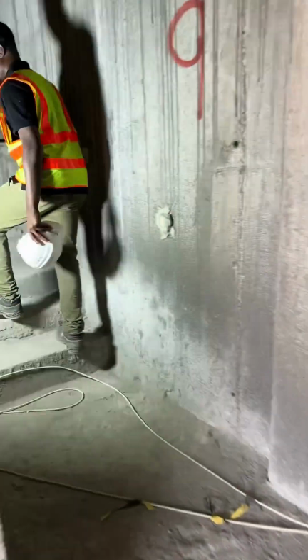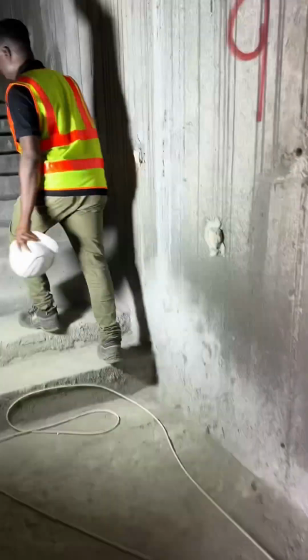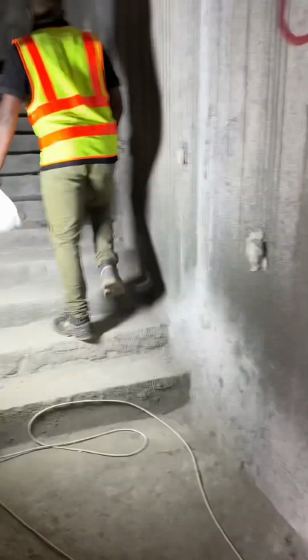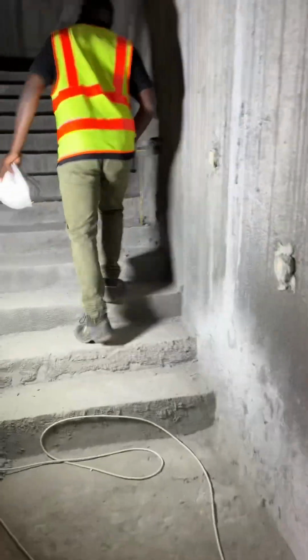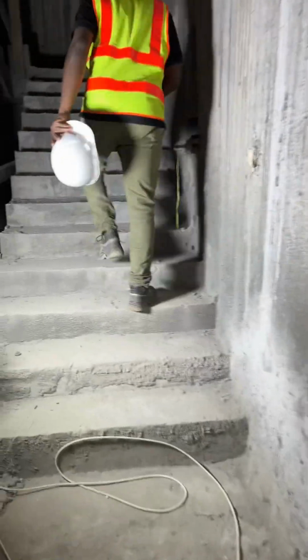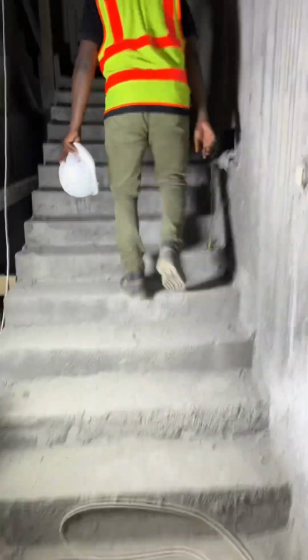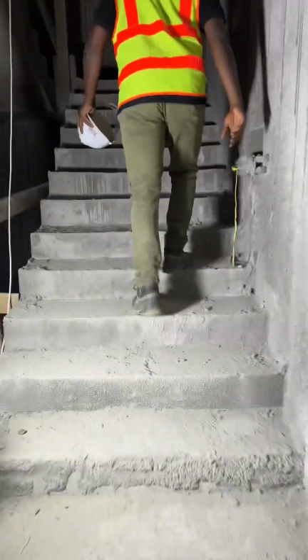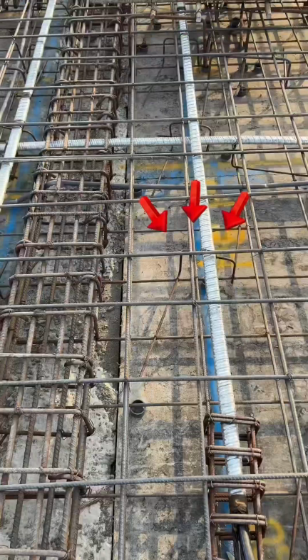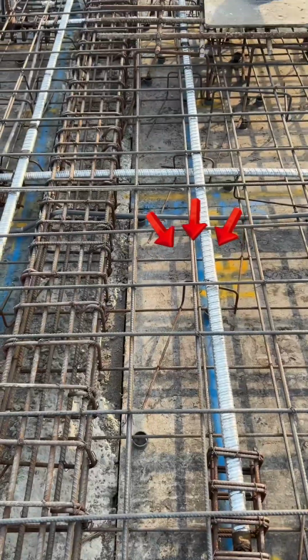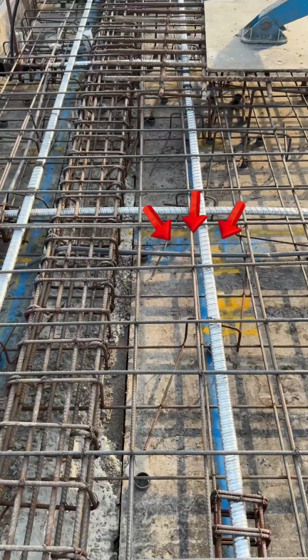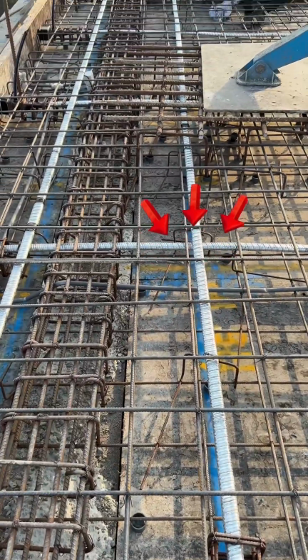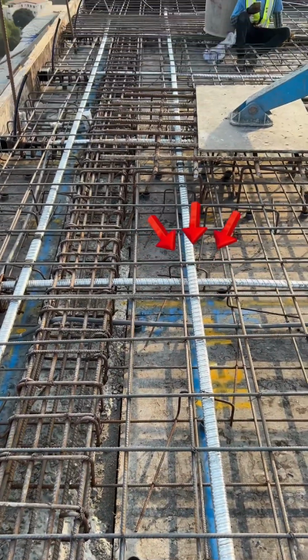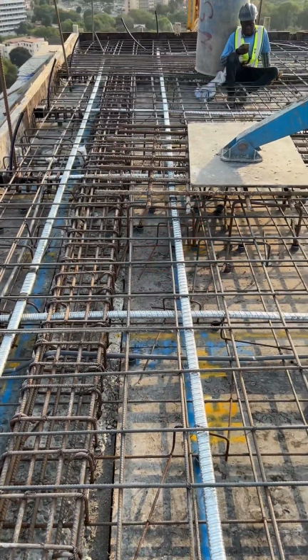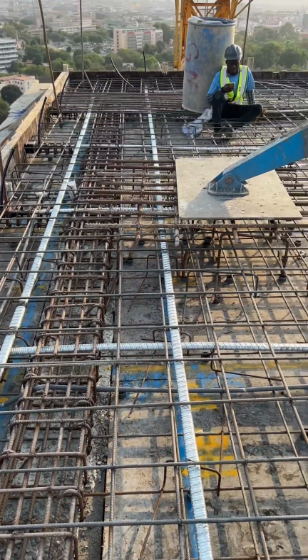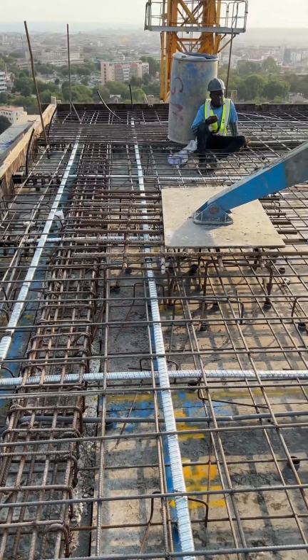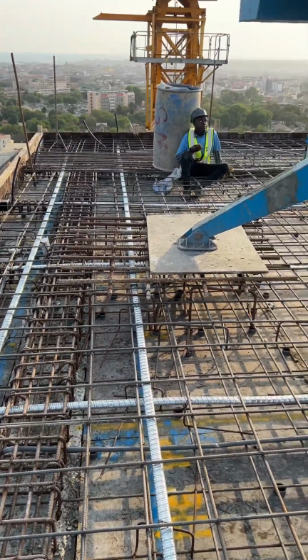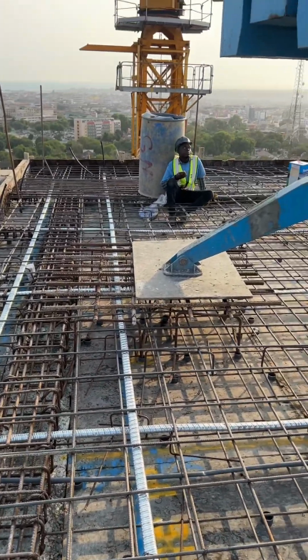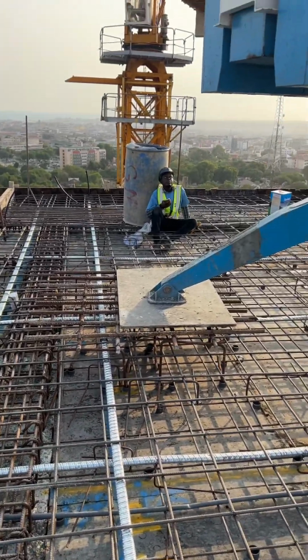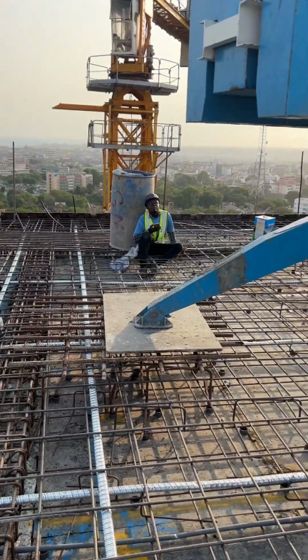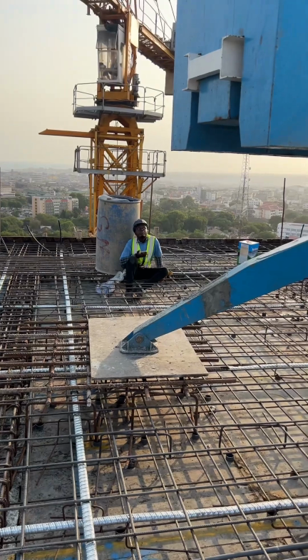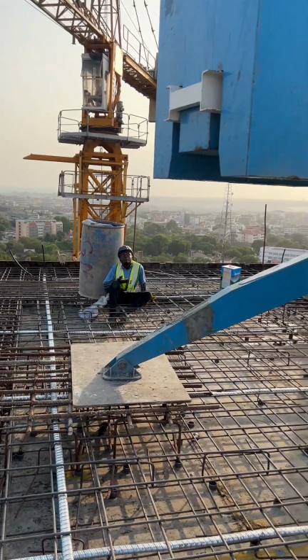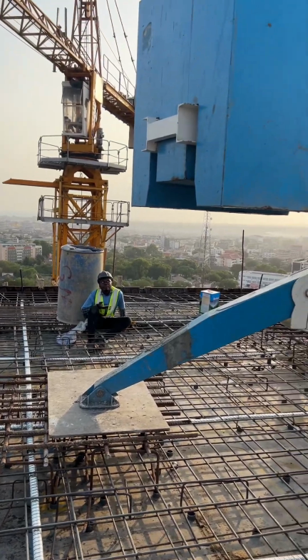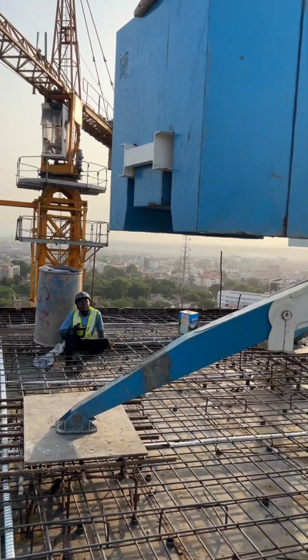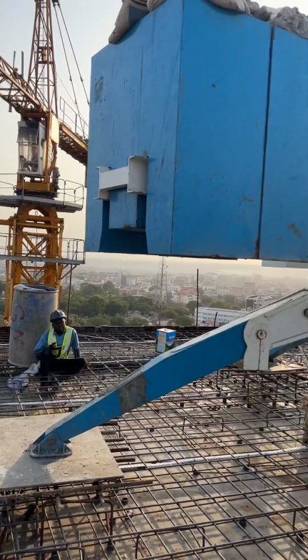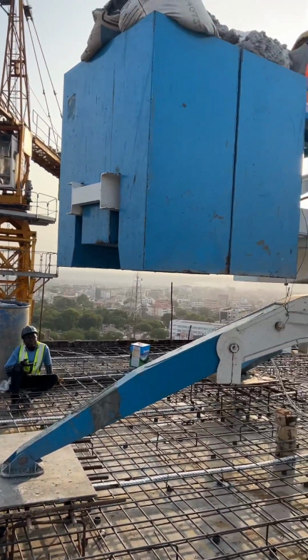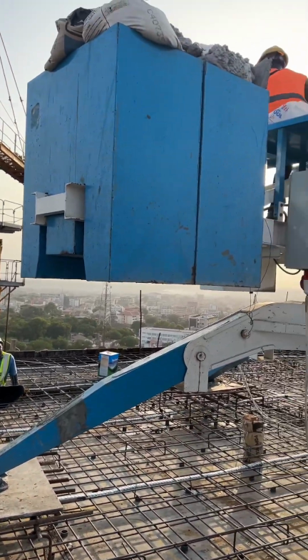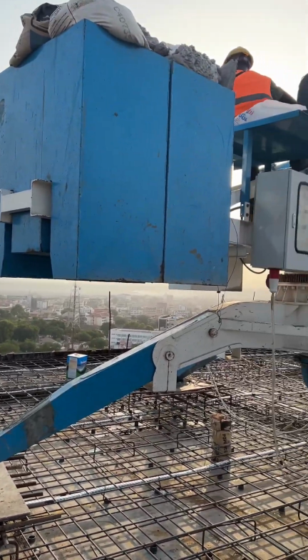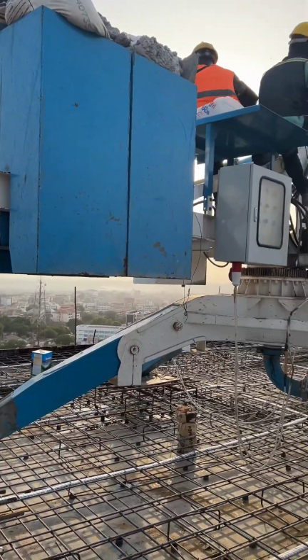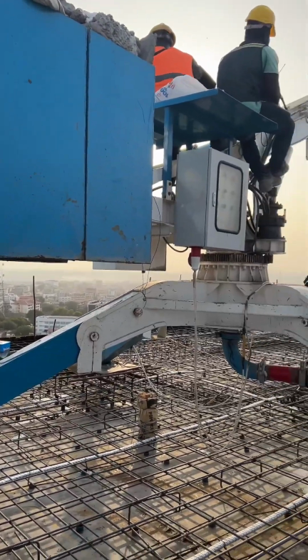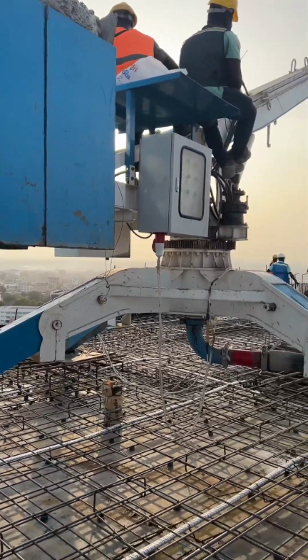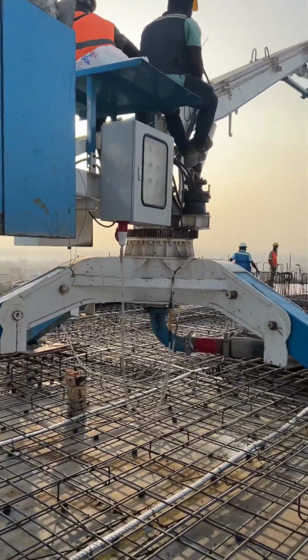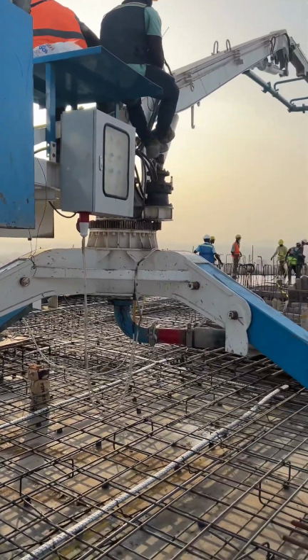When you look beneath the reinforcement, you can see cables covered with silver sheets and these are tension cables. What they are doing right here is pre-stressed concrete.